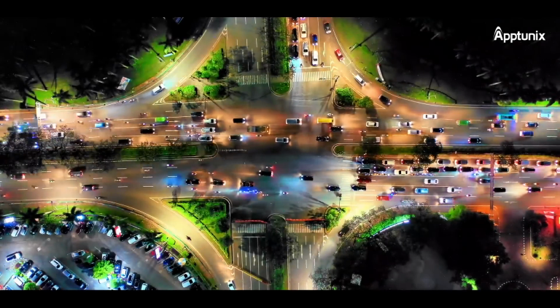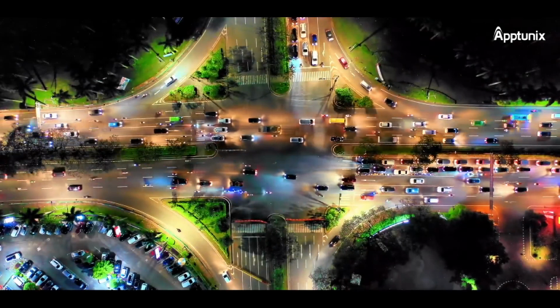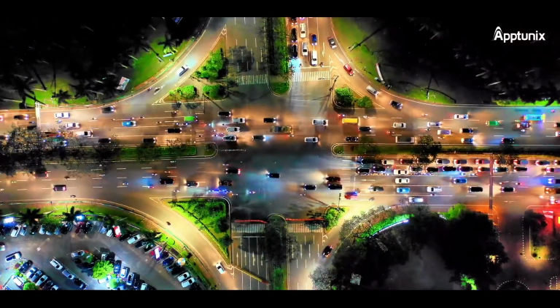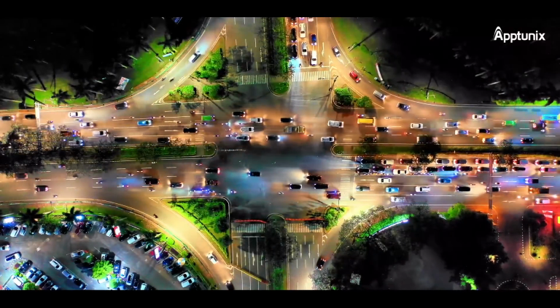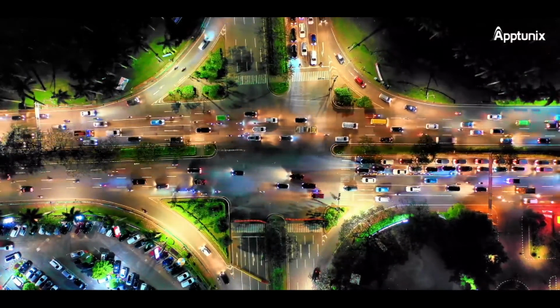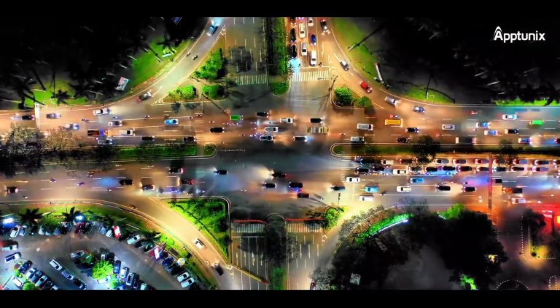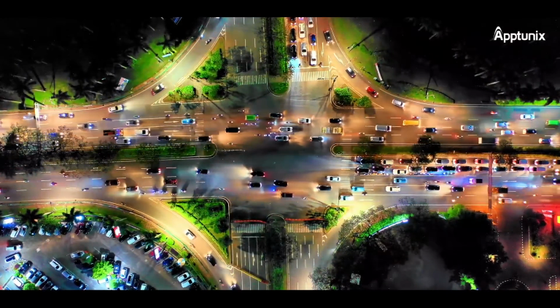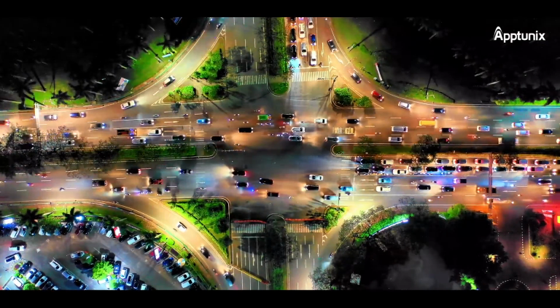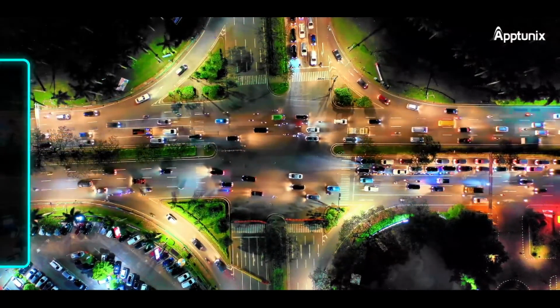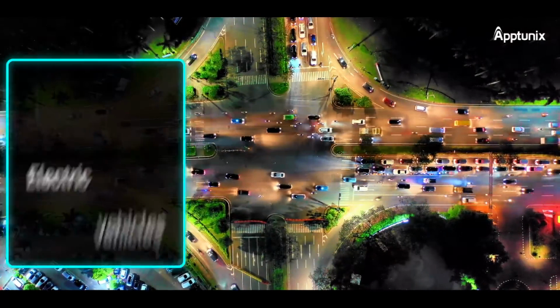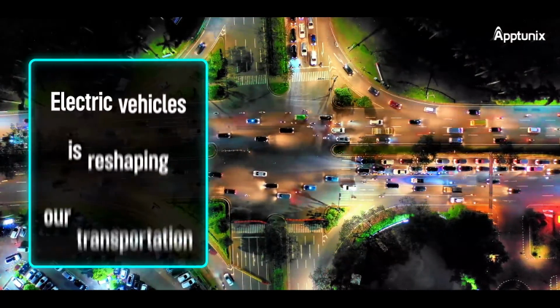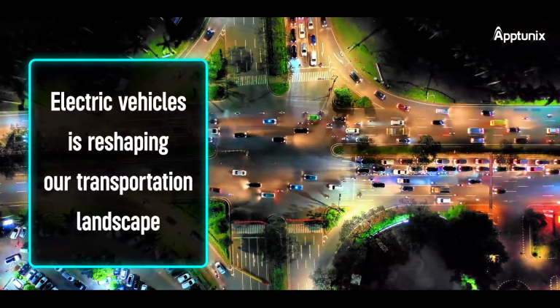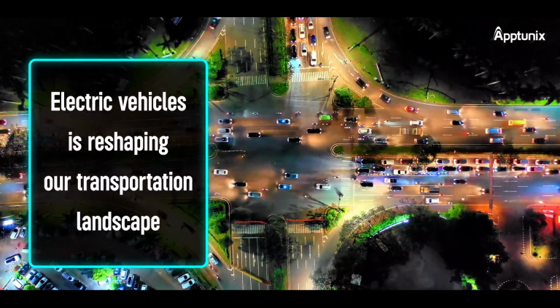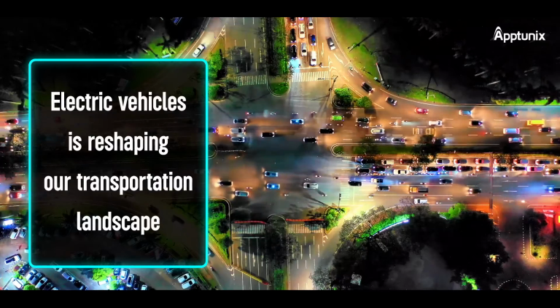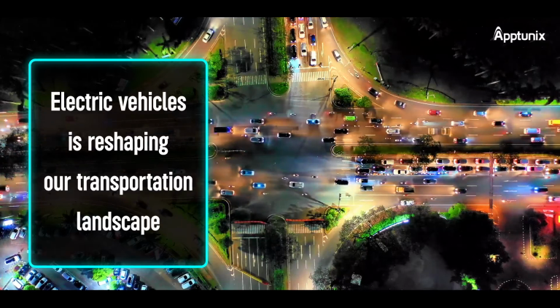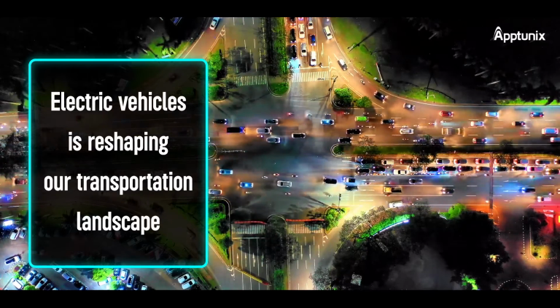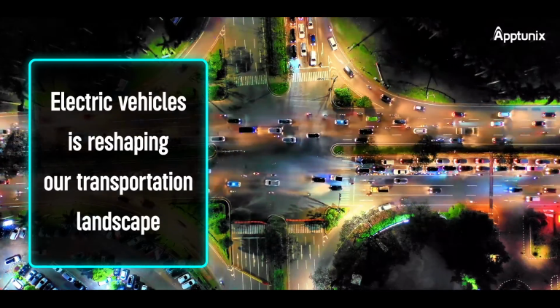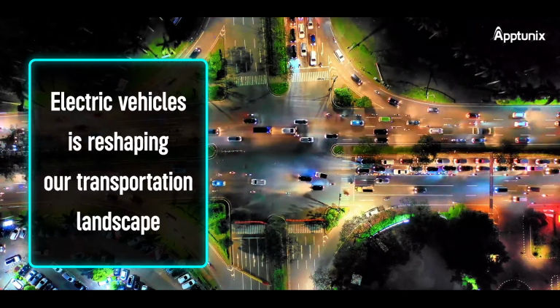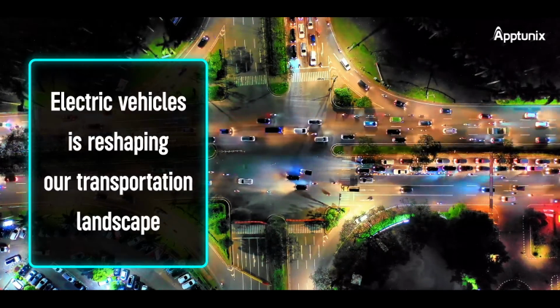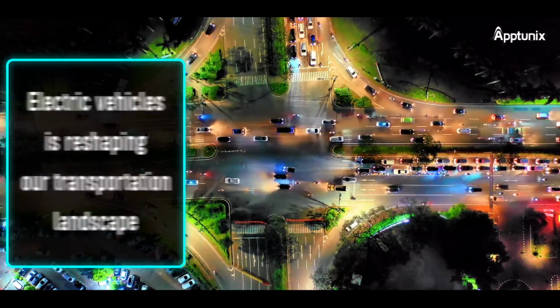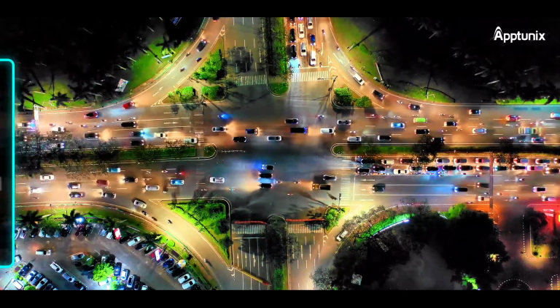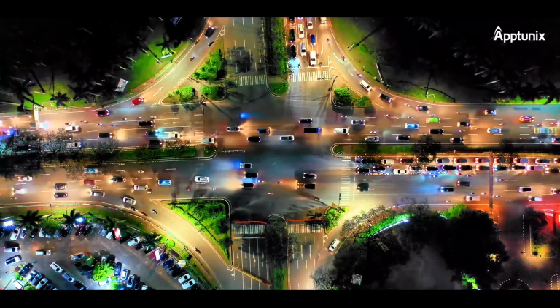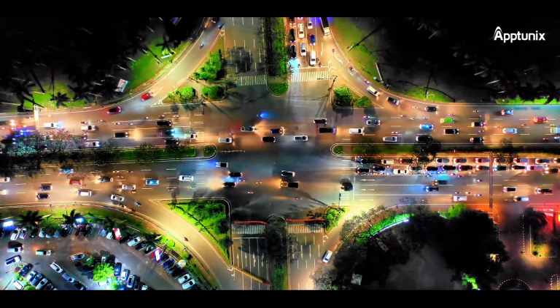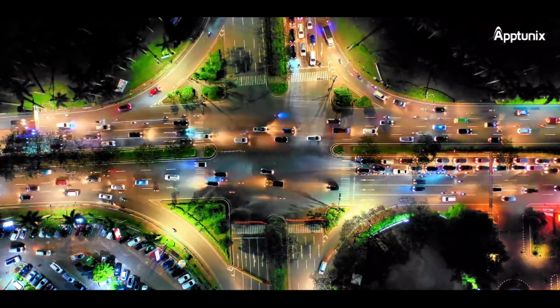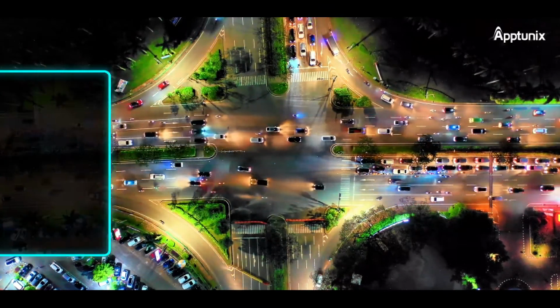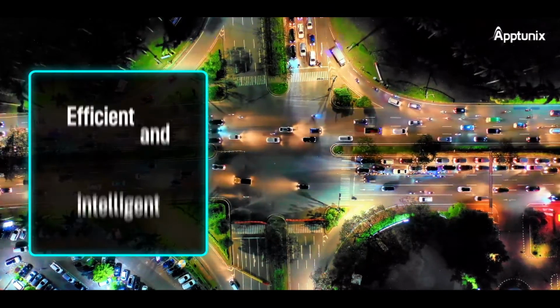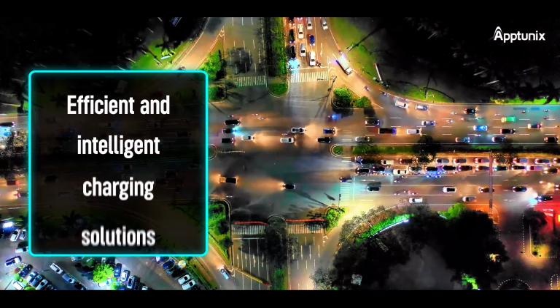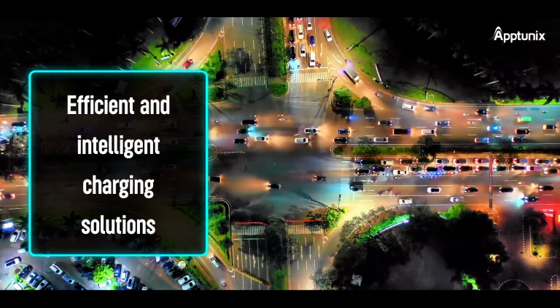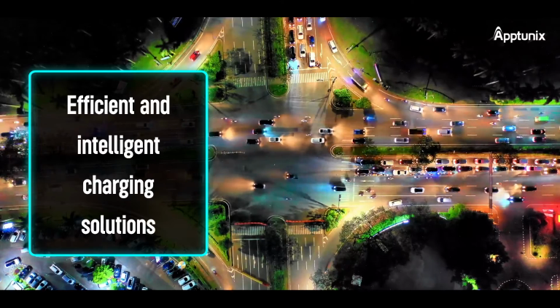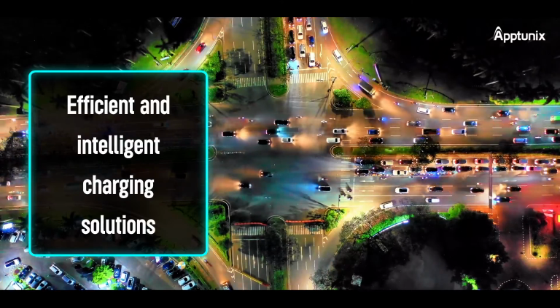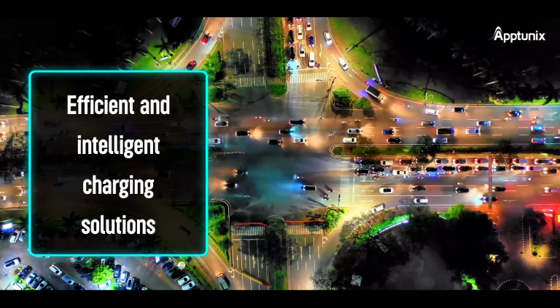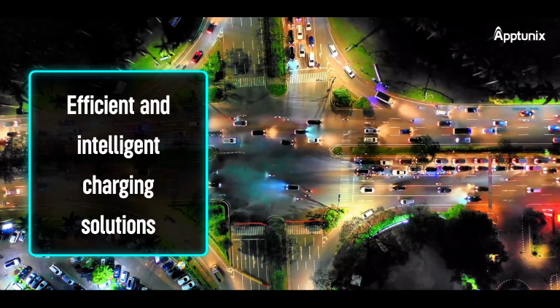In a world where sustainability is paramount, the shift toward electric vehicles is reshaping our transportation landscape. But with this change comes the need for efficient and intelligent charging solutions.